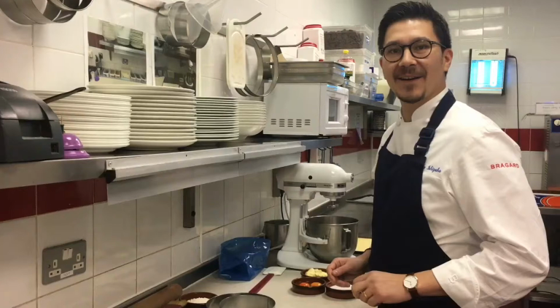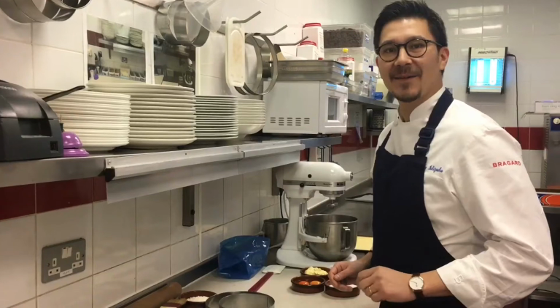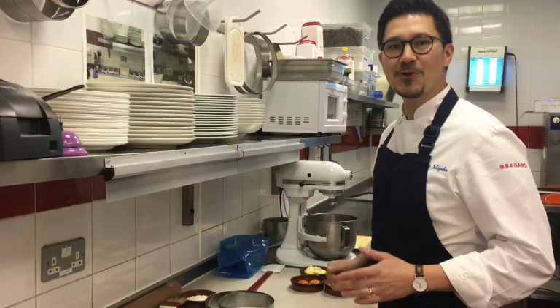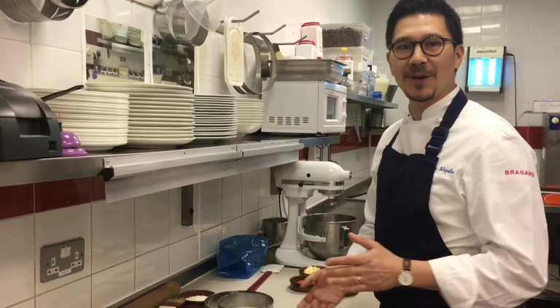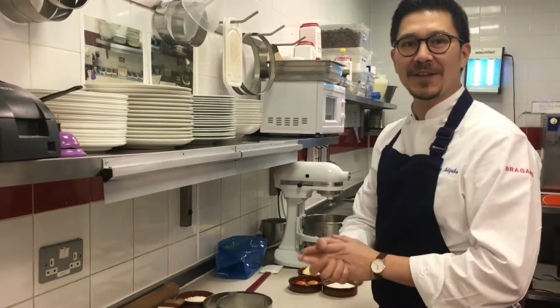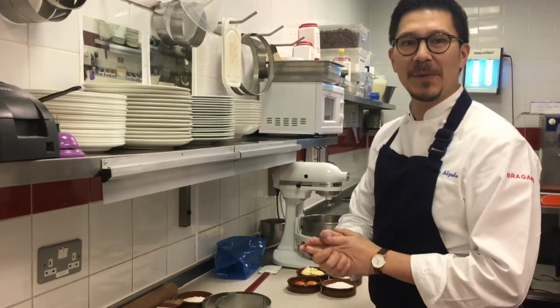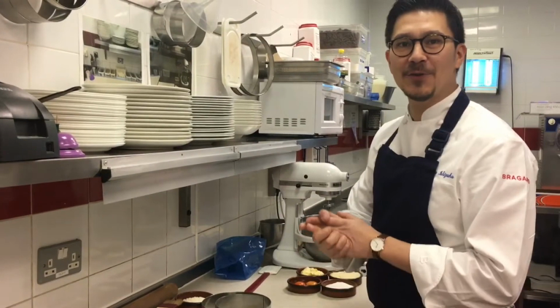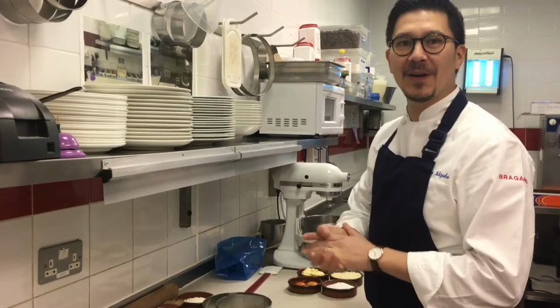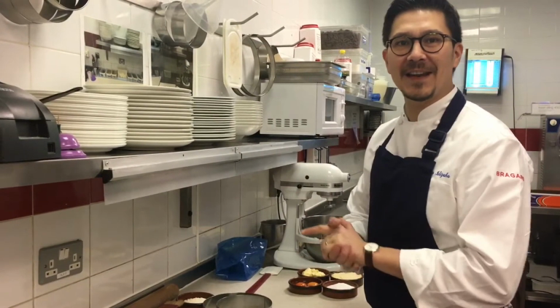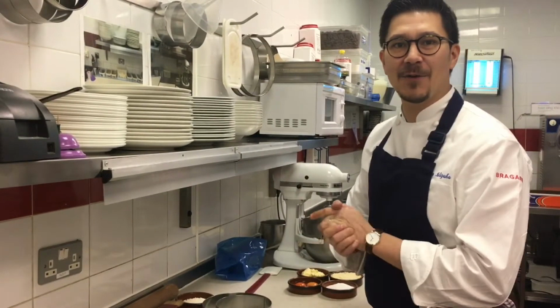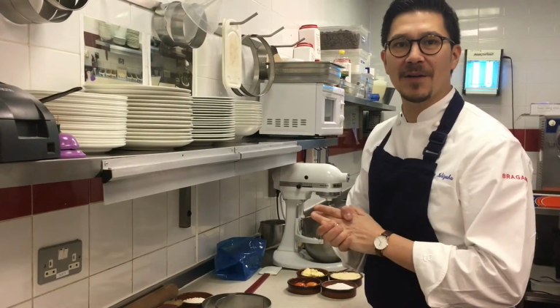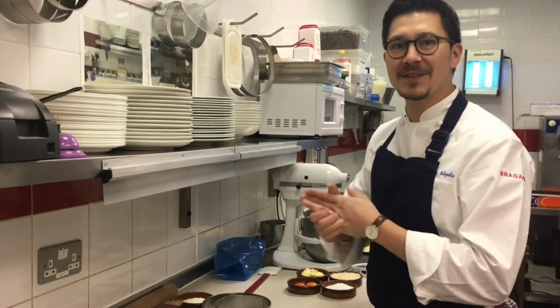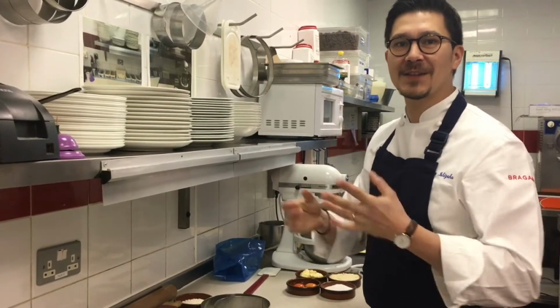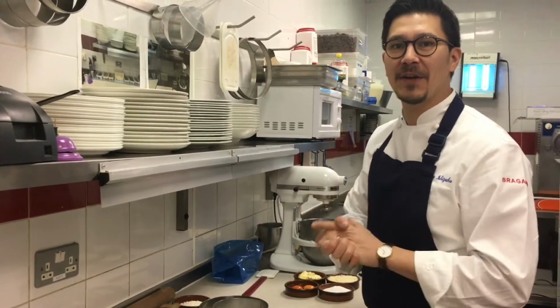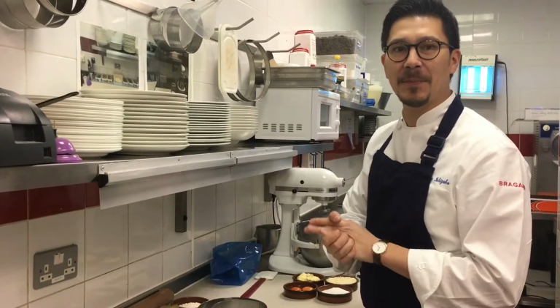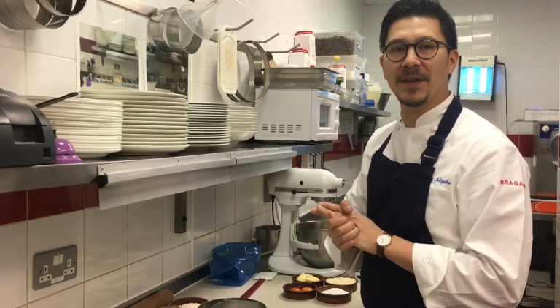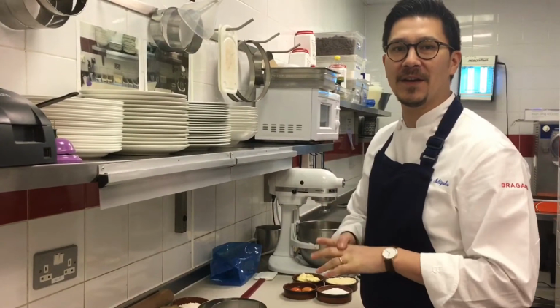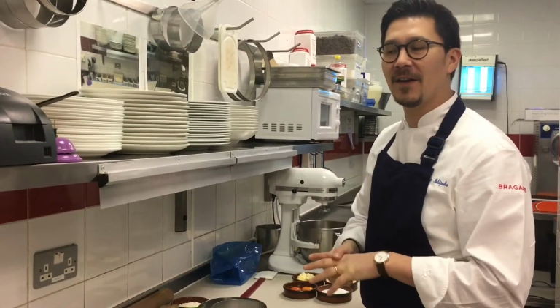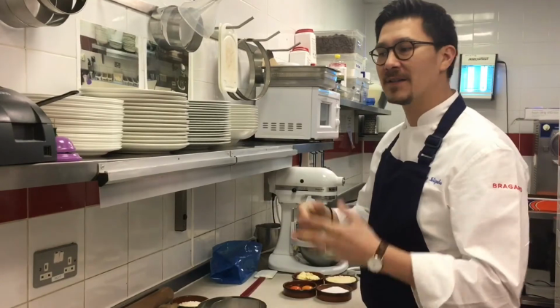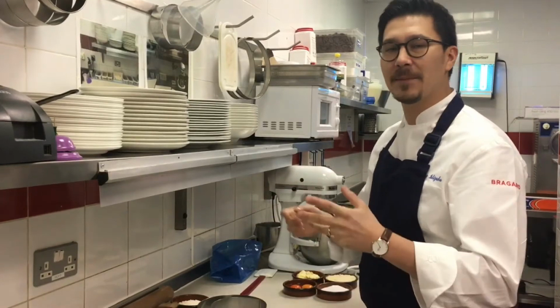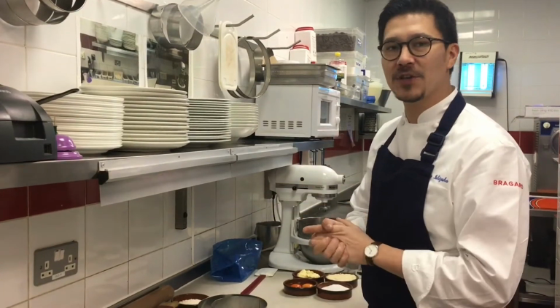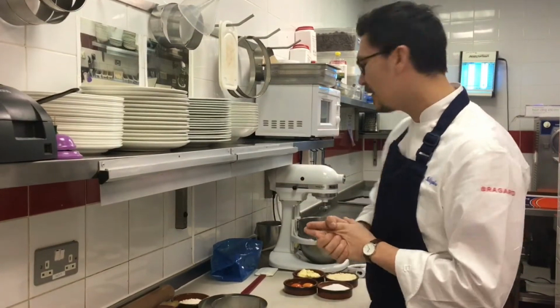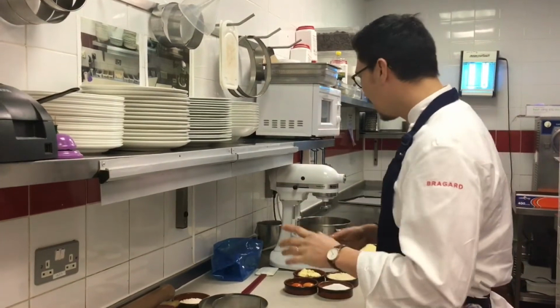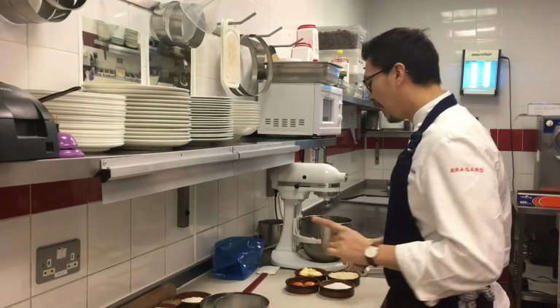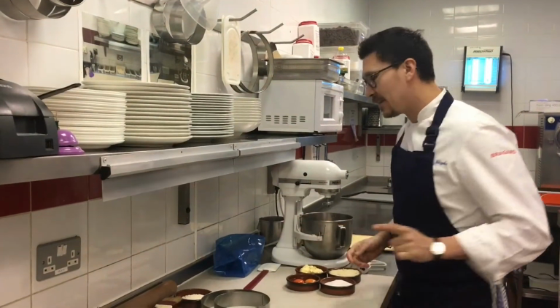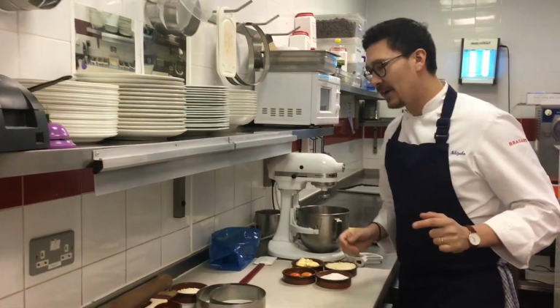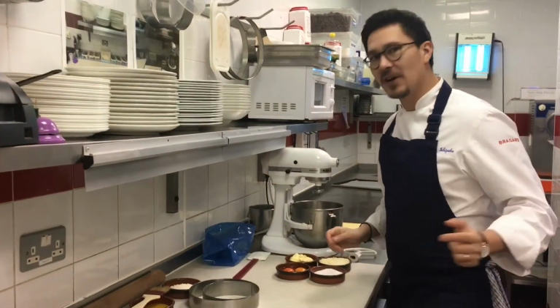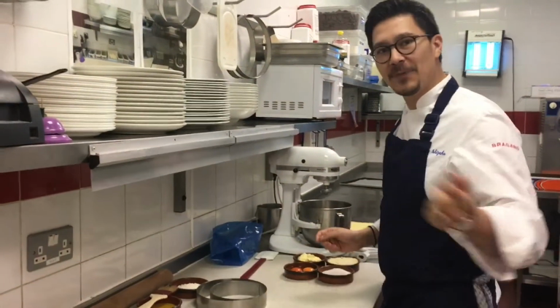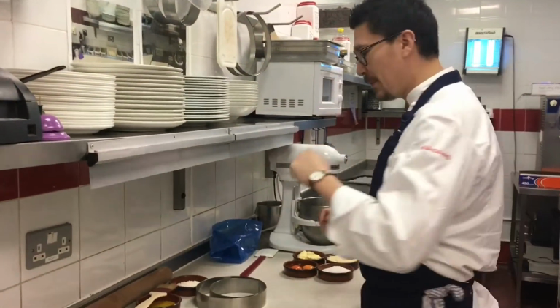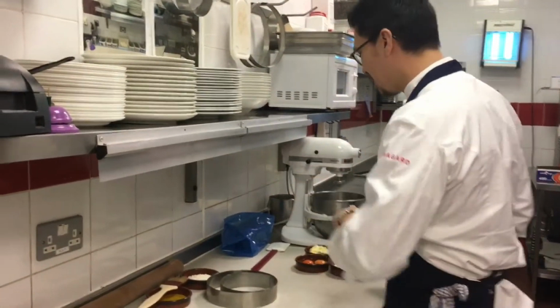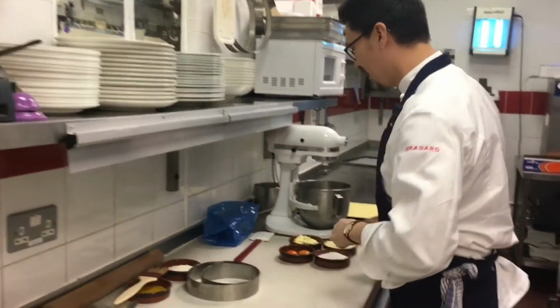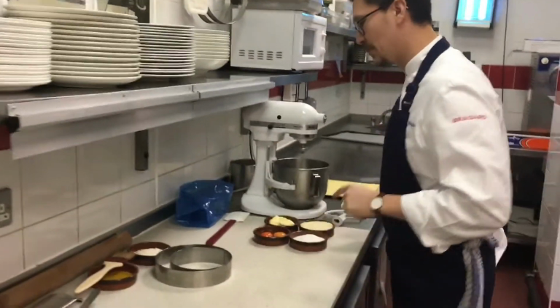Bonjour. Today we will do La Galette des Rois because it's an Epiphany celebration. Come and follow me for what we will do.